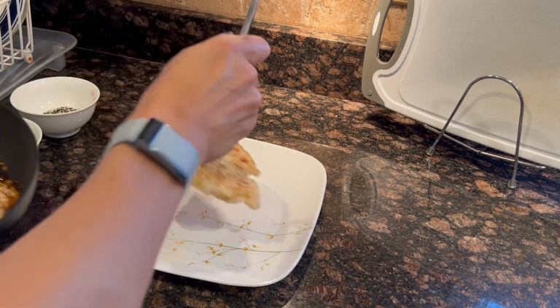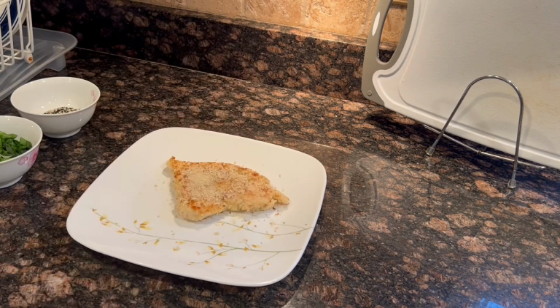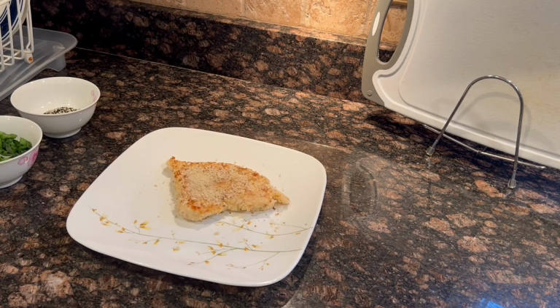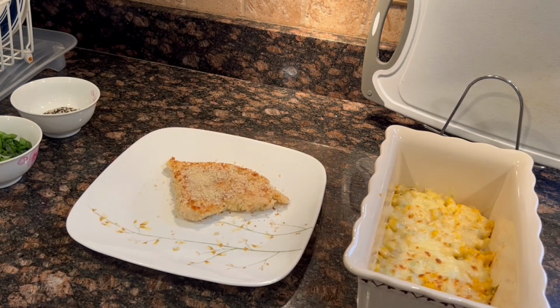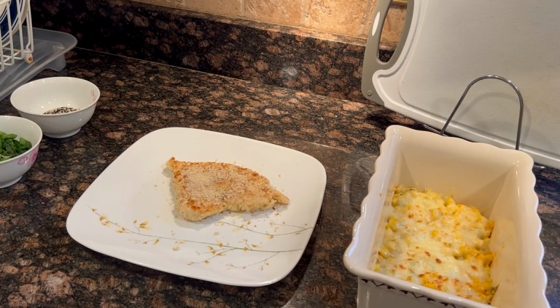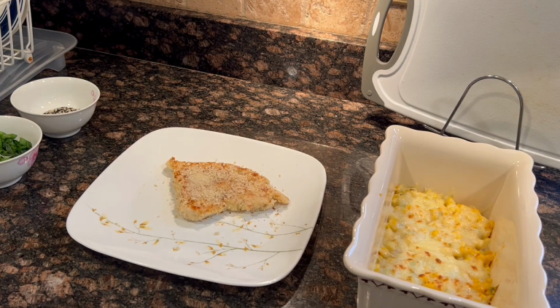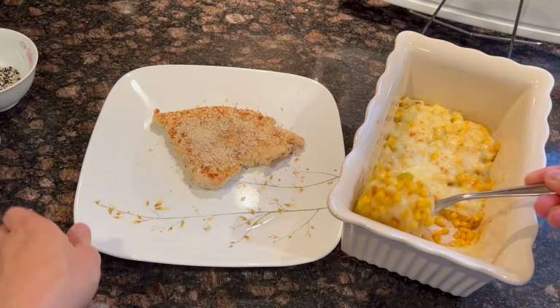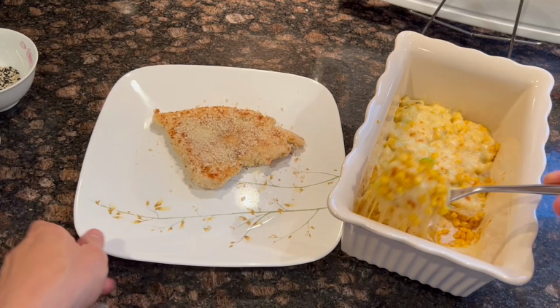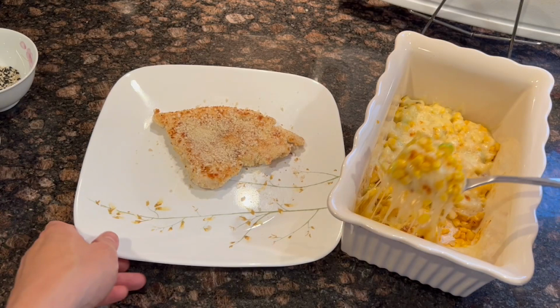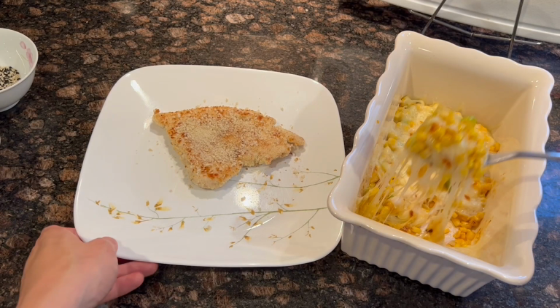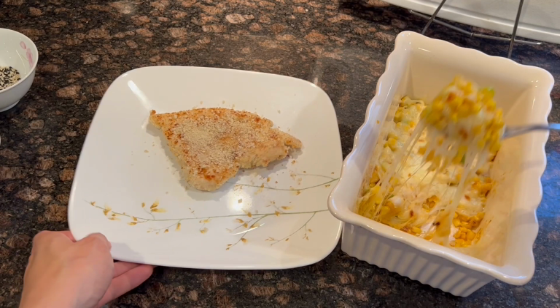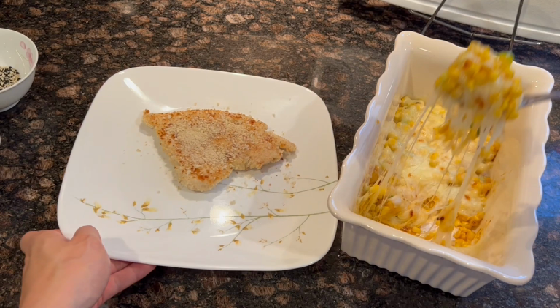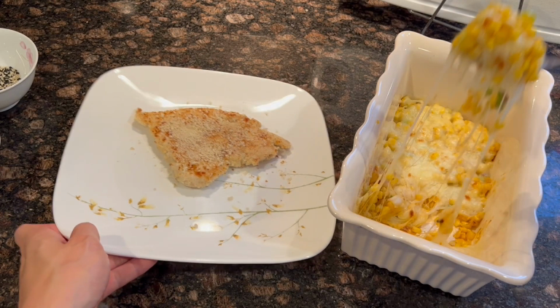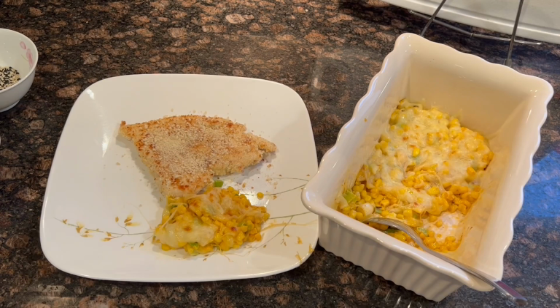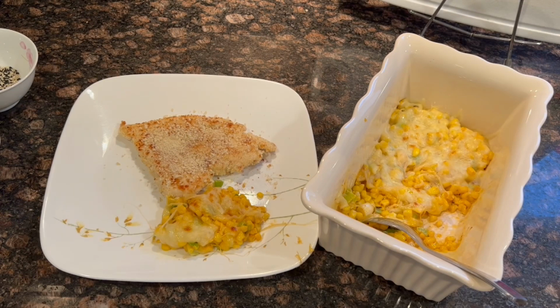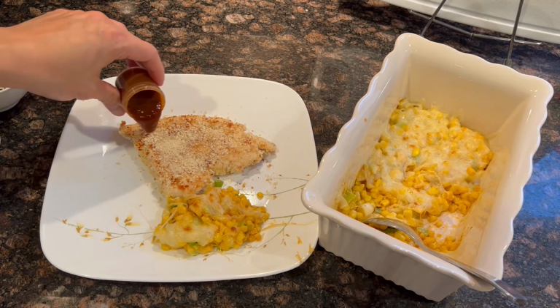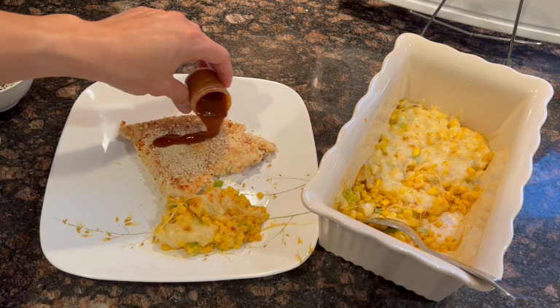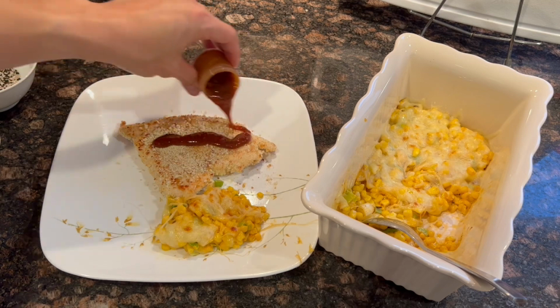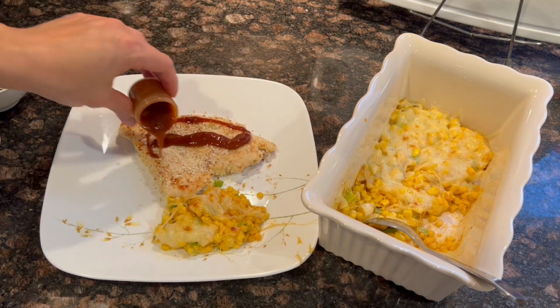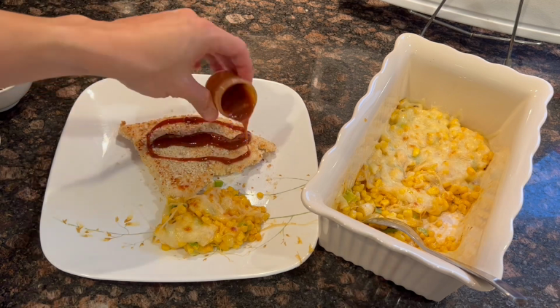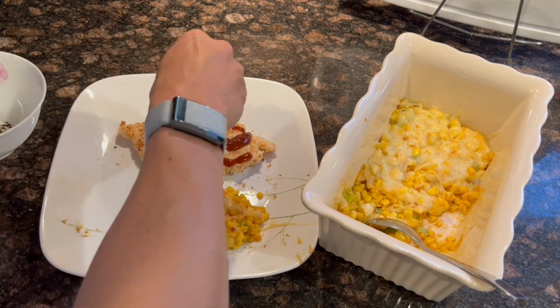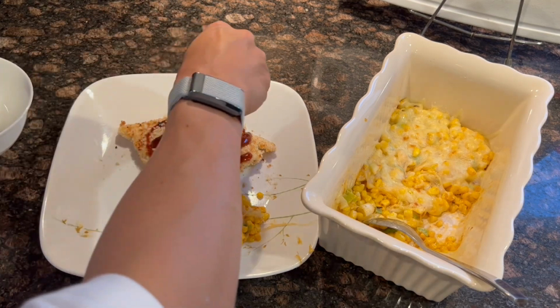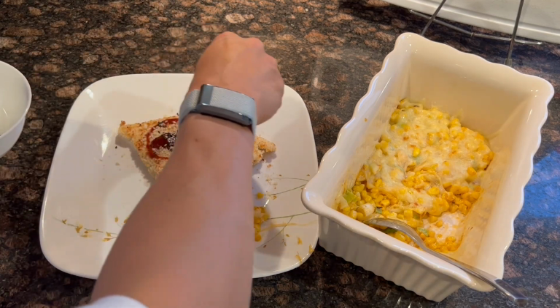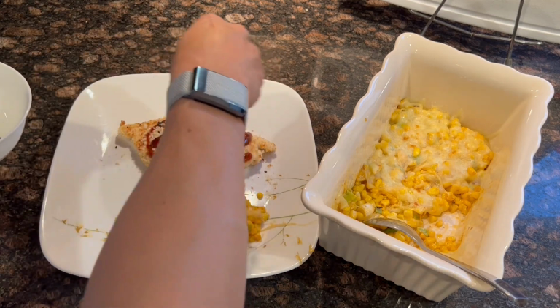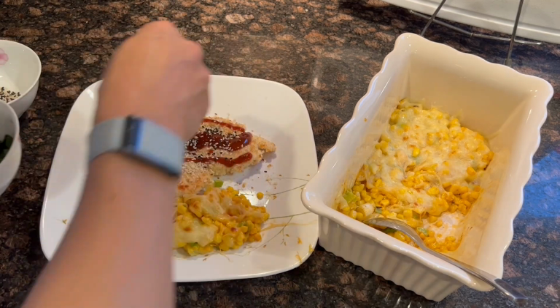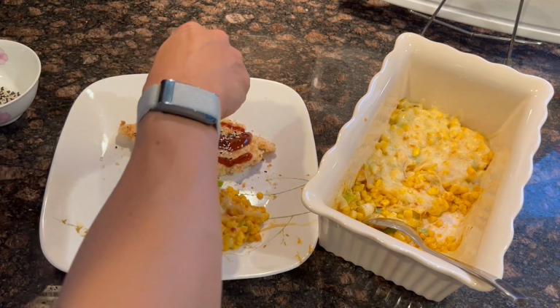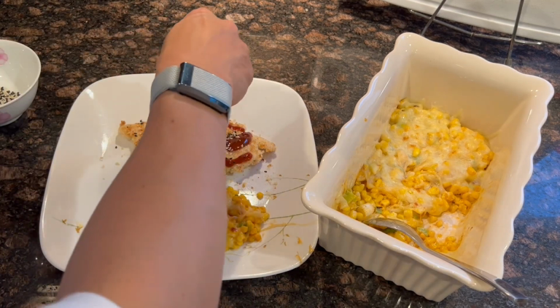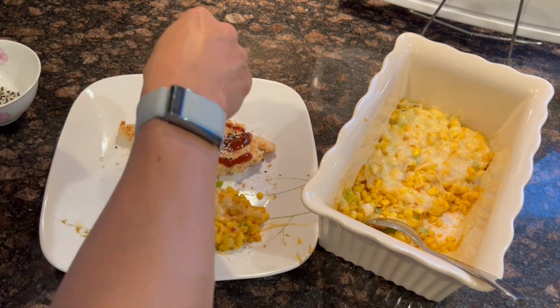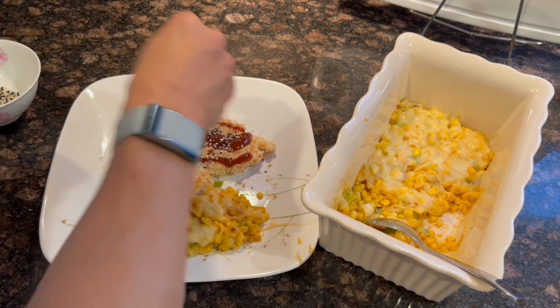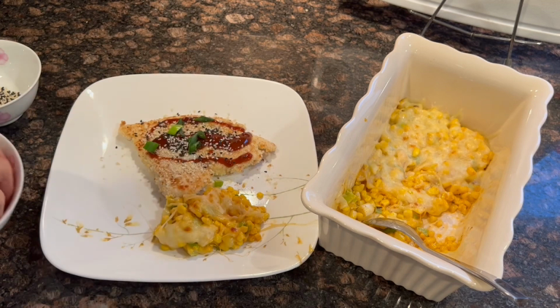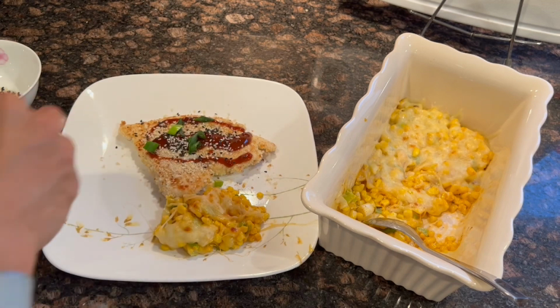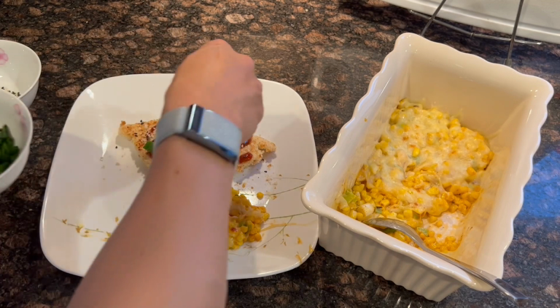Lastly, we're getting ready to plate the dish with the fried chicken and garnish with the barbecue sauce, sesame seeds, and the green portion of the green onions — and obviously with the cheesy corn as well.